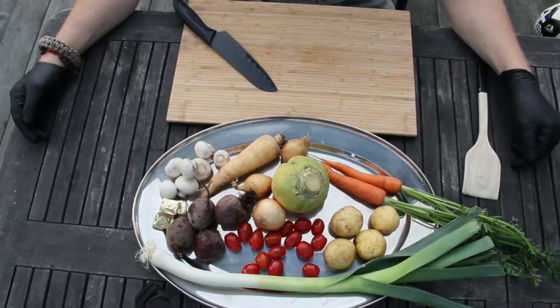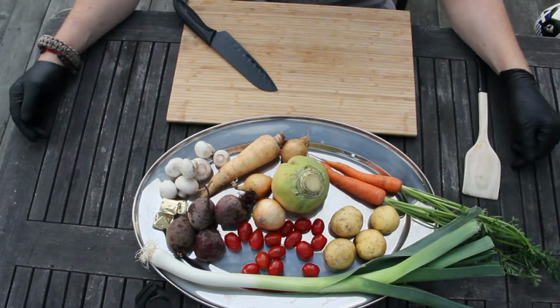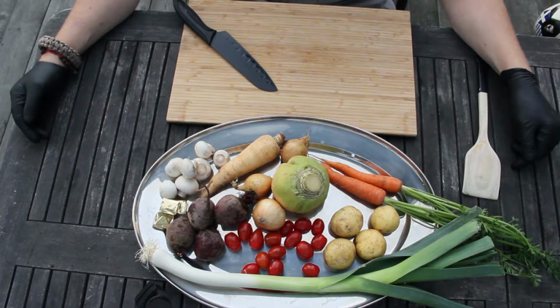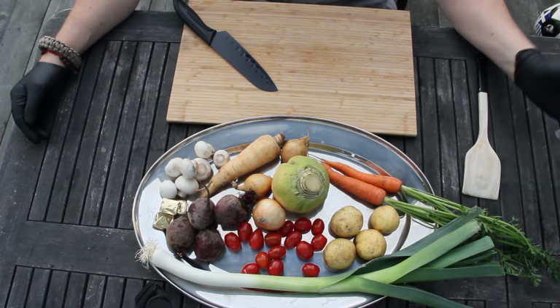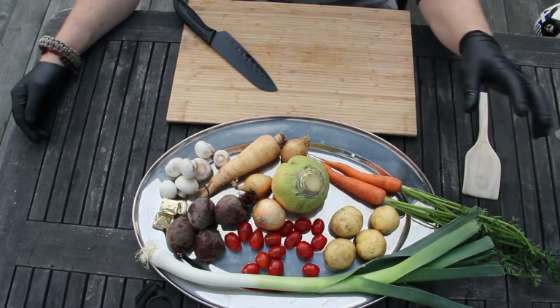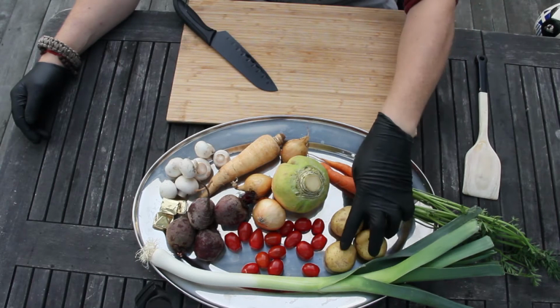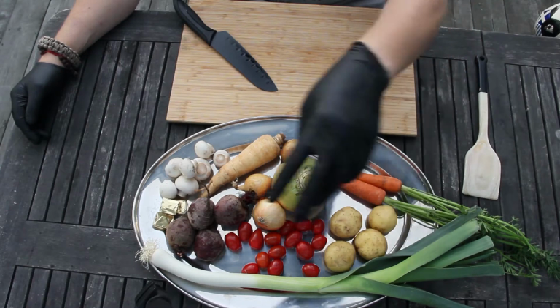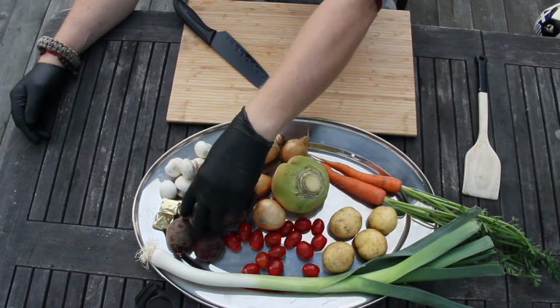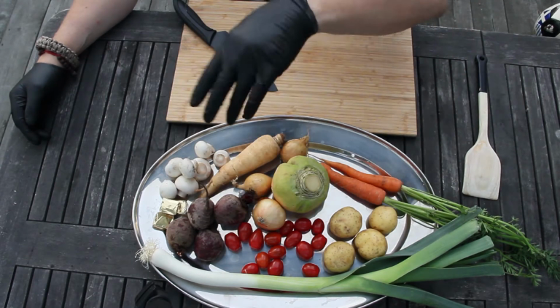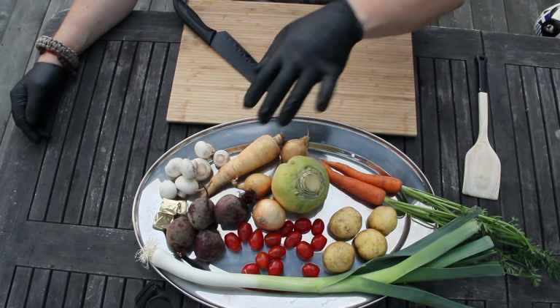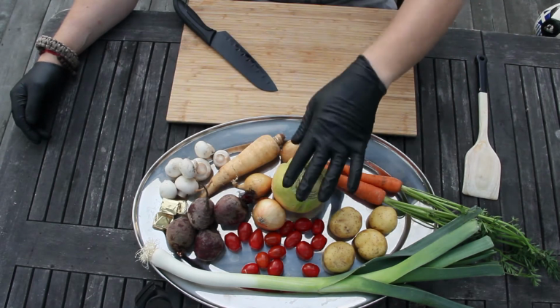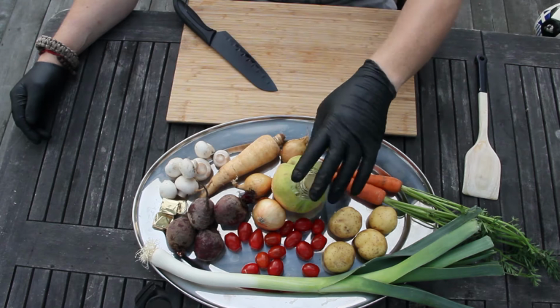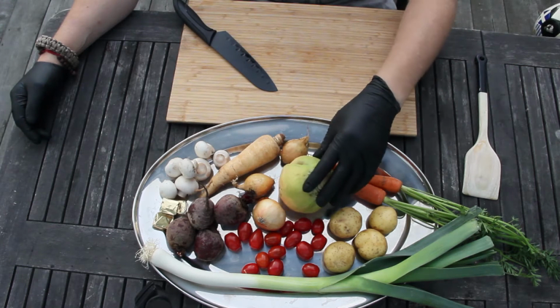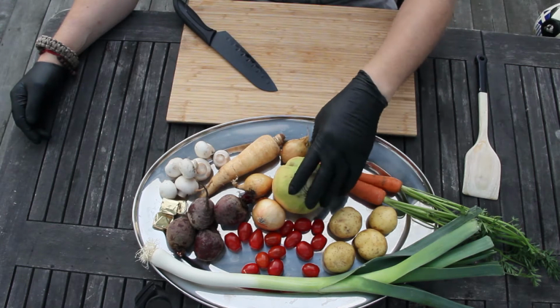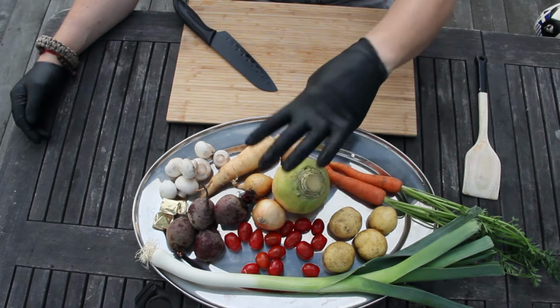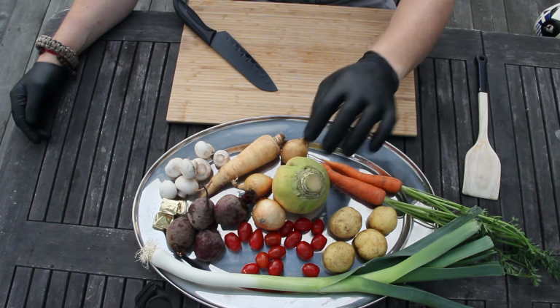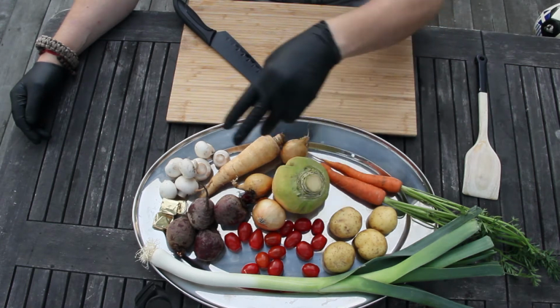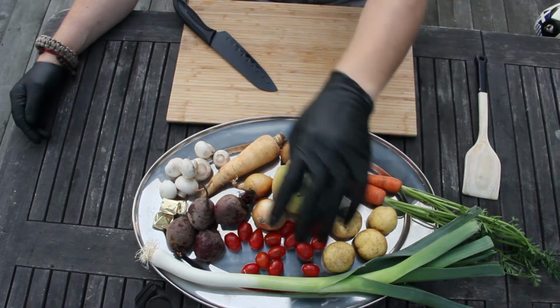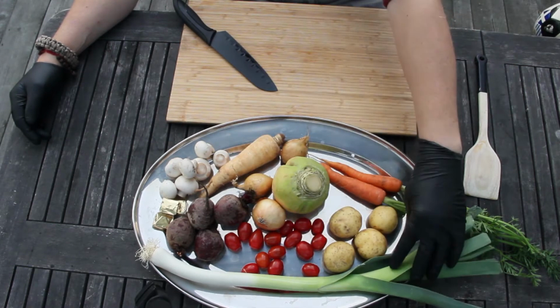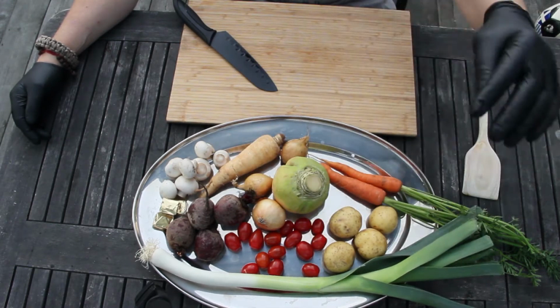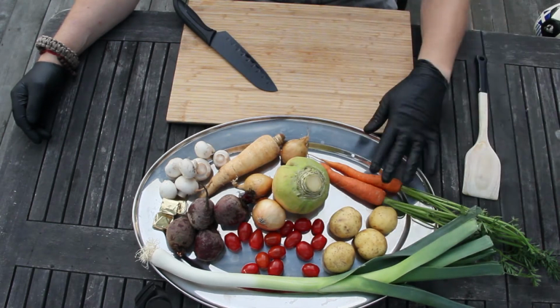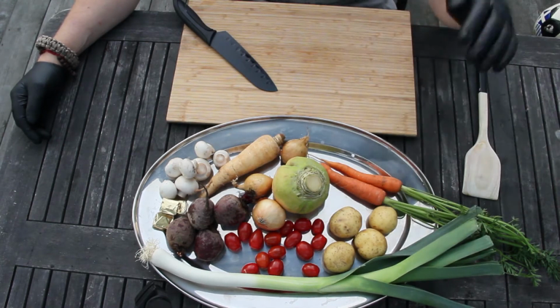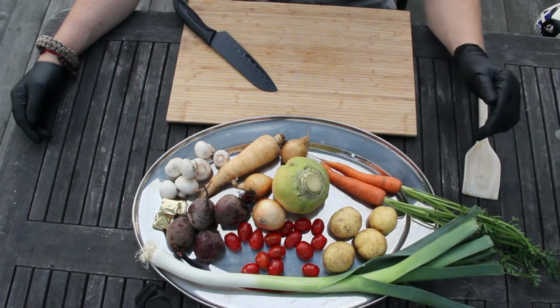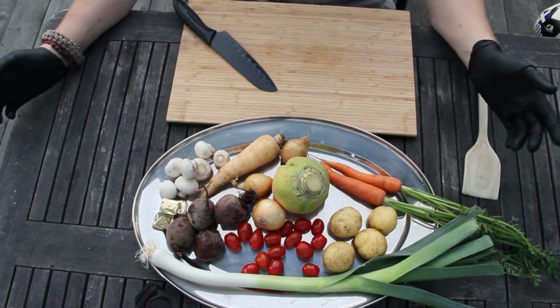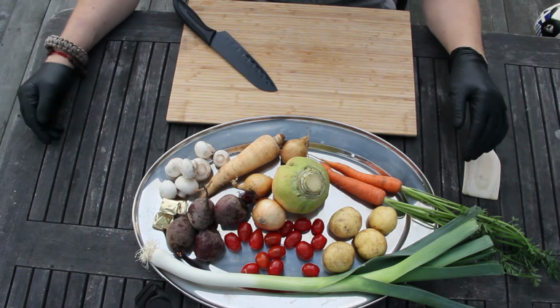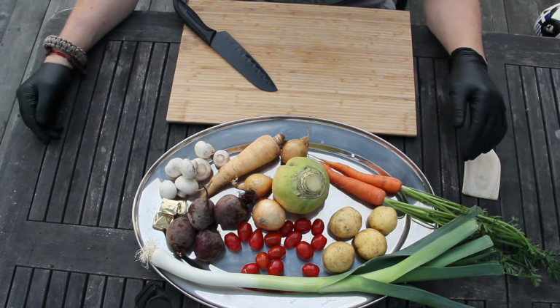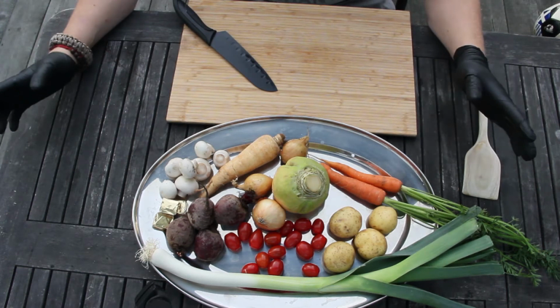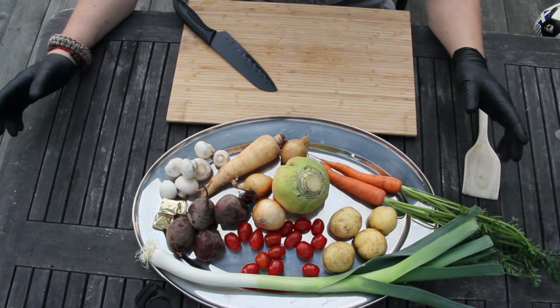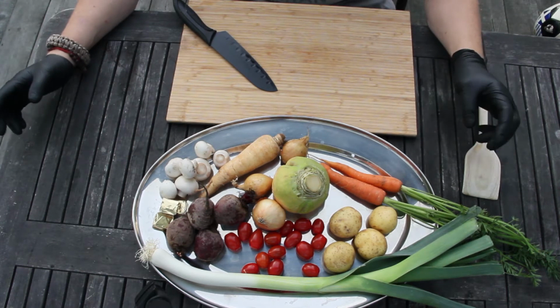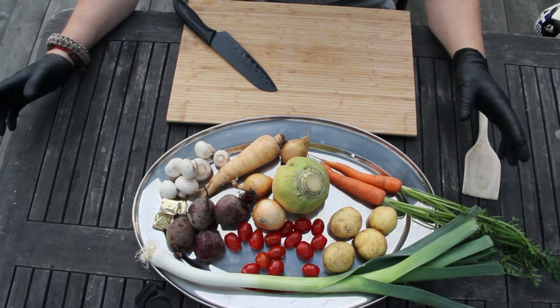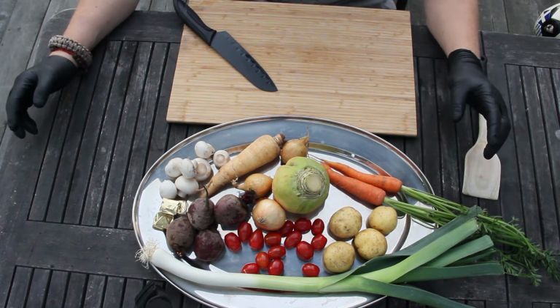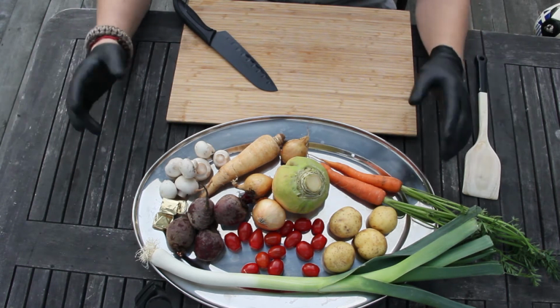Okay, there we are — some potatoes, some beets, a parsnip, half of this turnip, a couple of onions, a leek, and a couple of carrots. I'm going to make these fairly small in size.